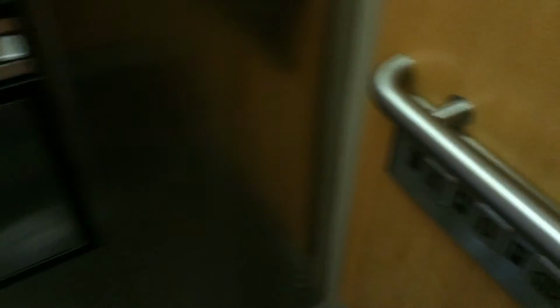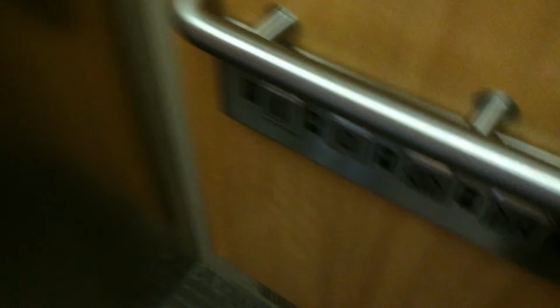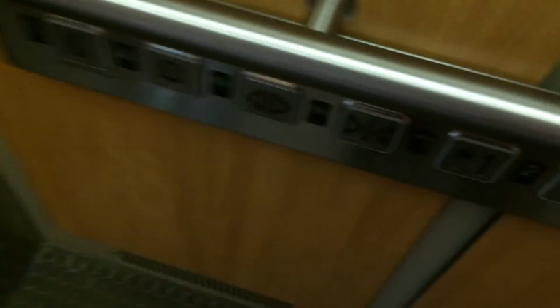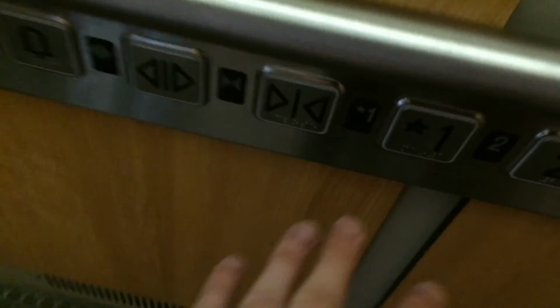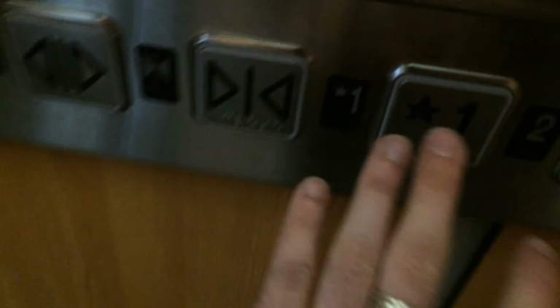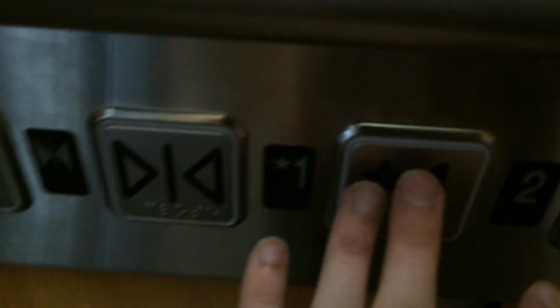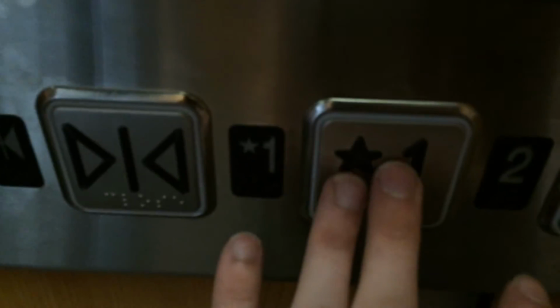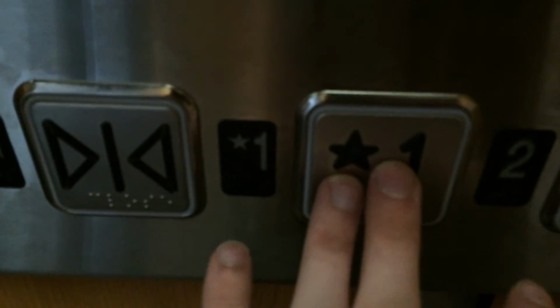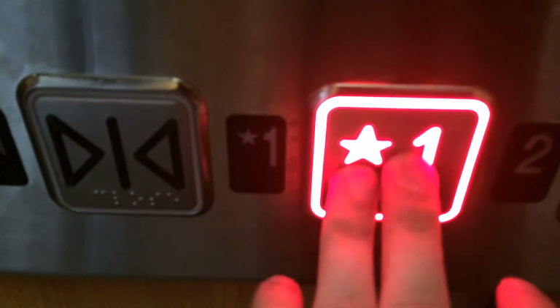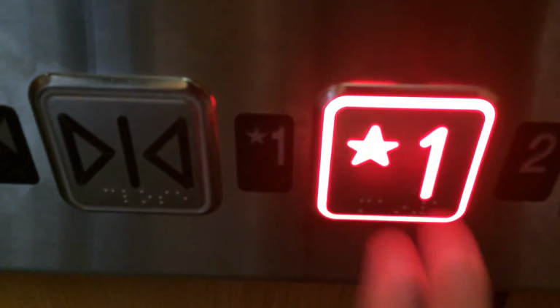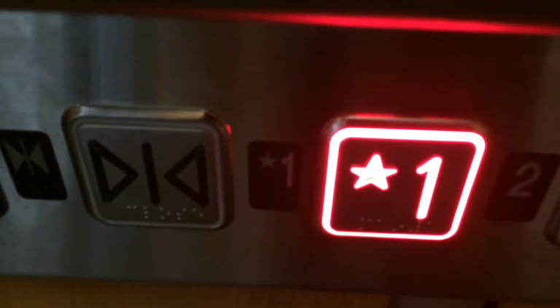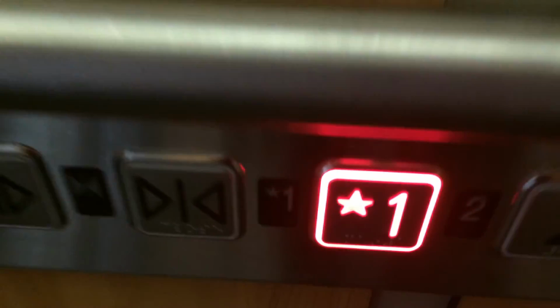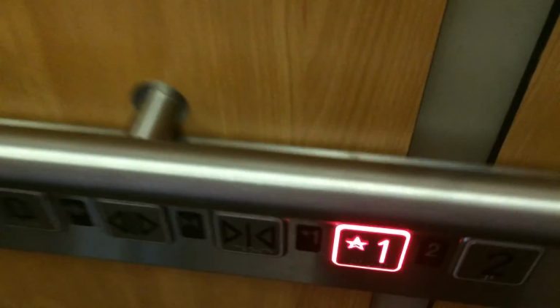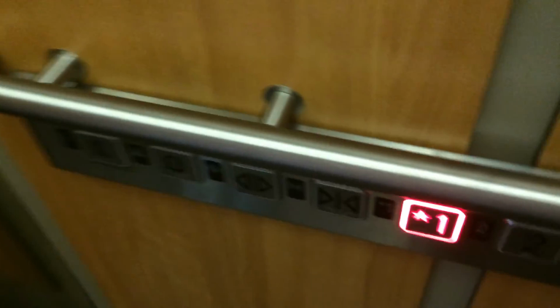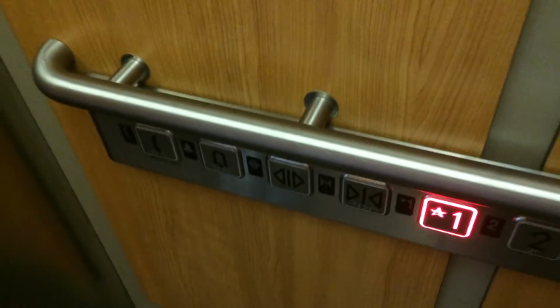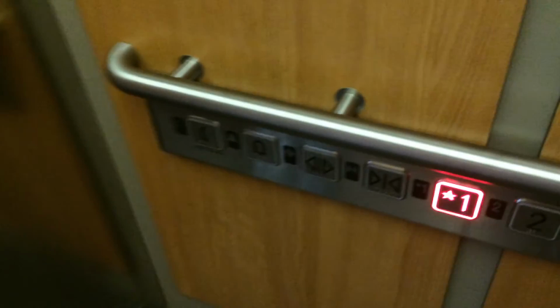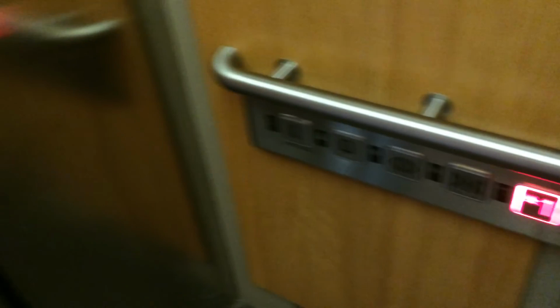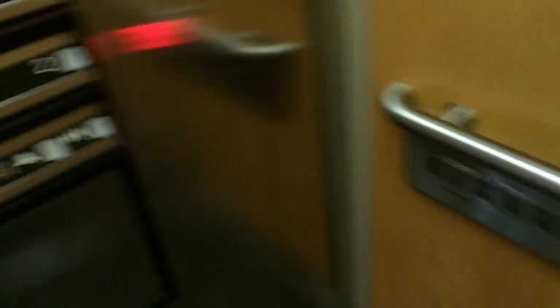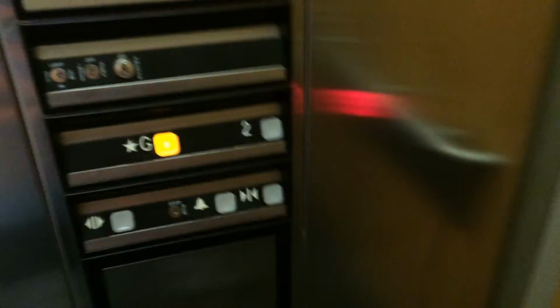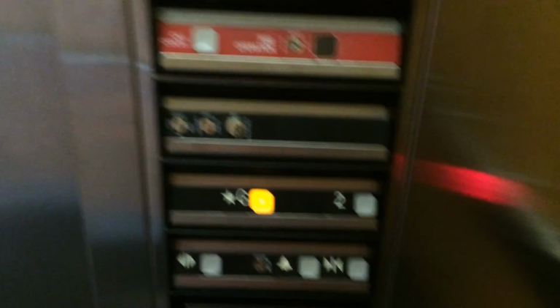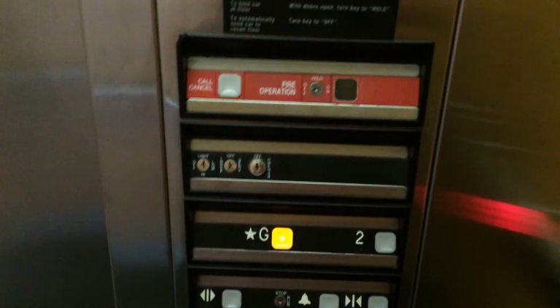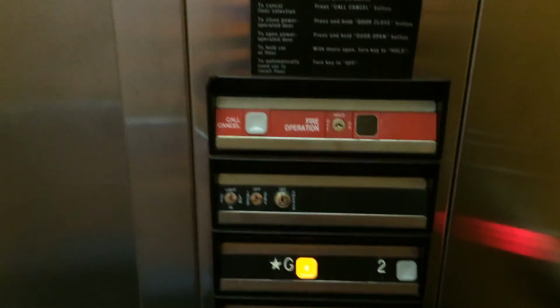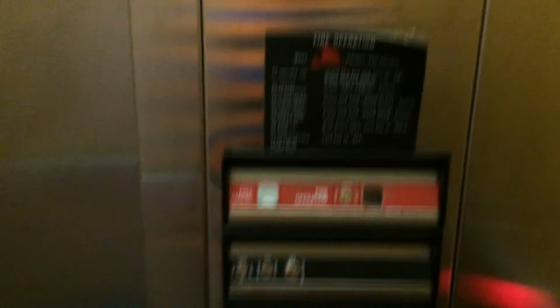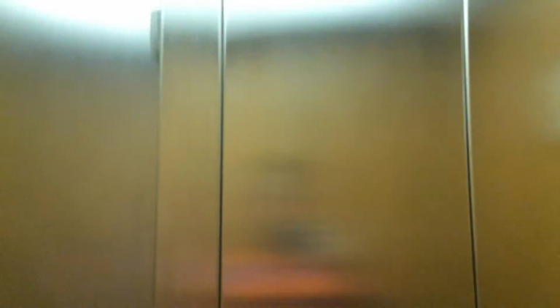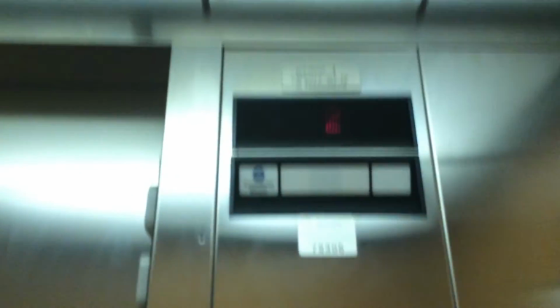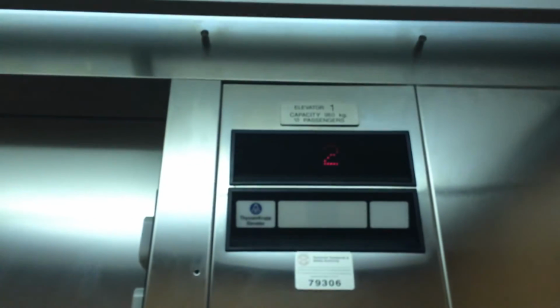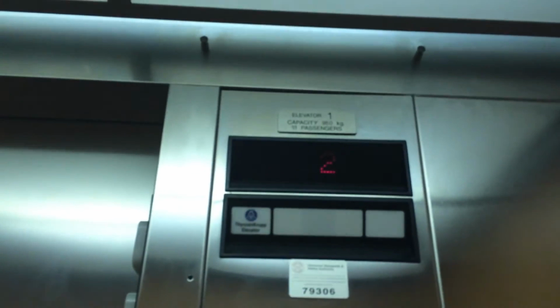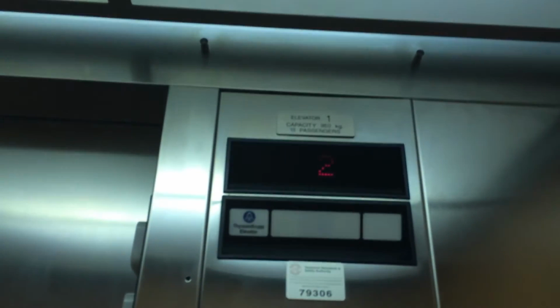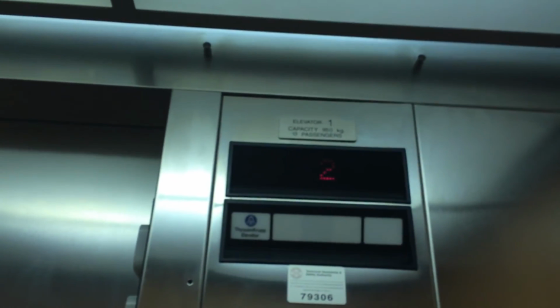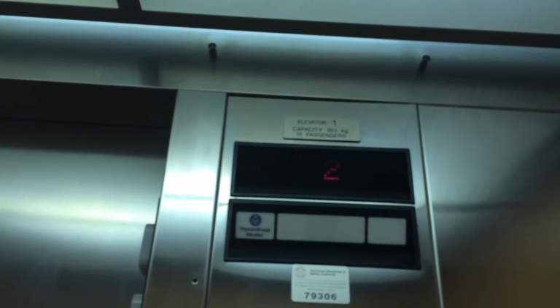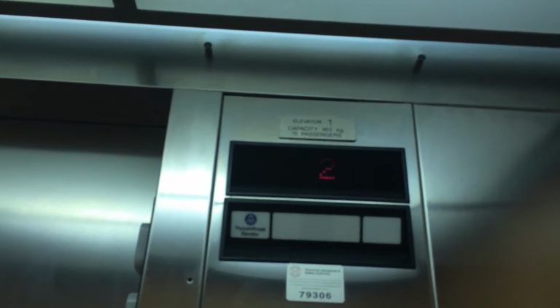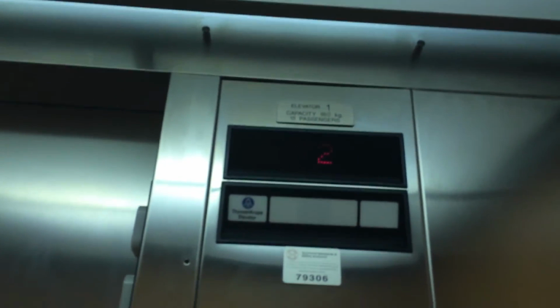Let's use the ADA compliant buttons. I'll go to one. That's really cool, I've never seen that before. Here, down we go.